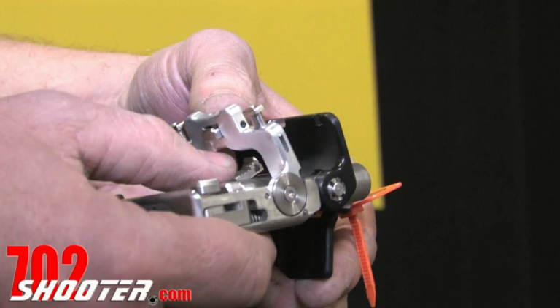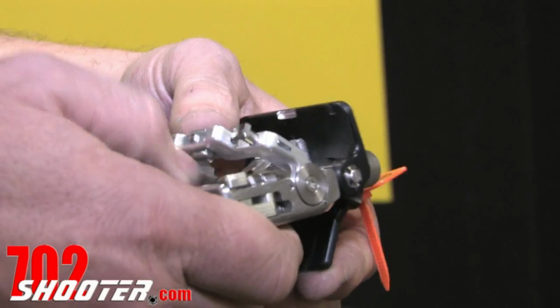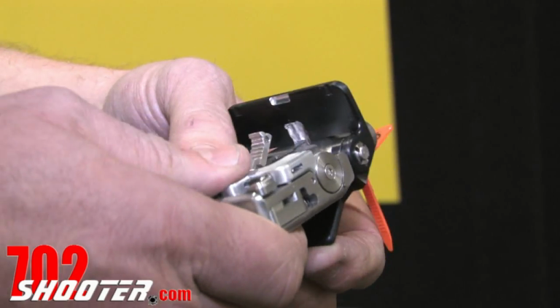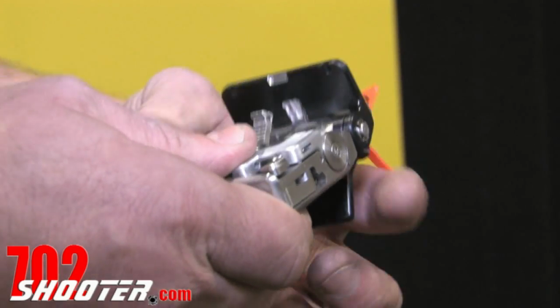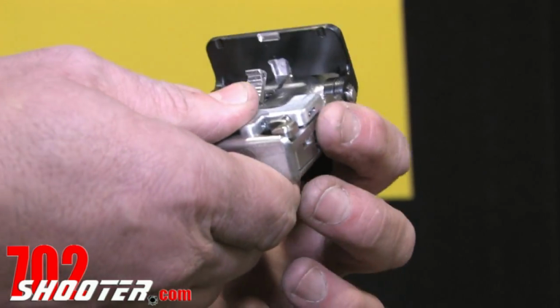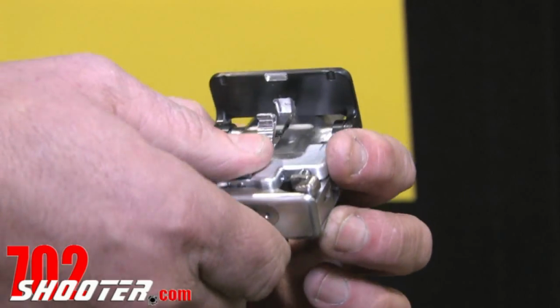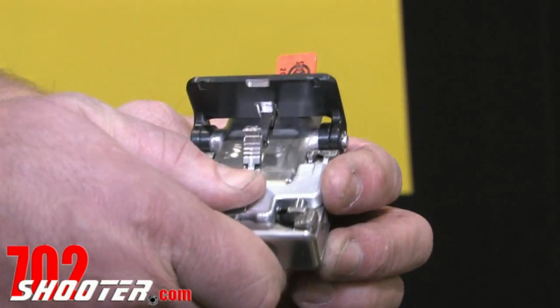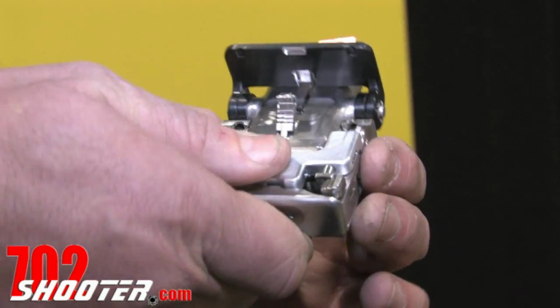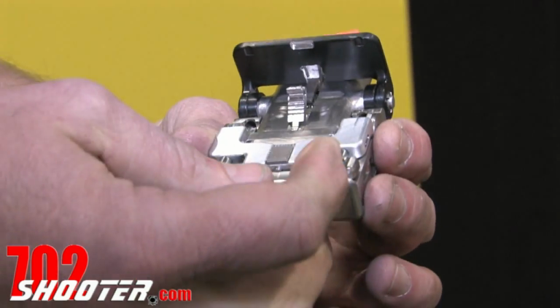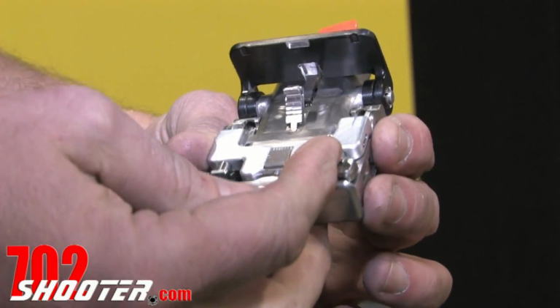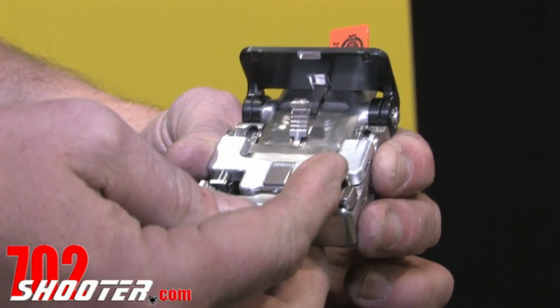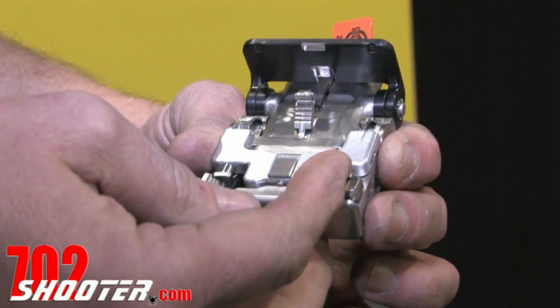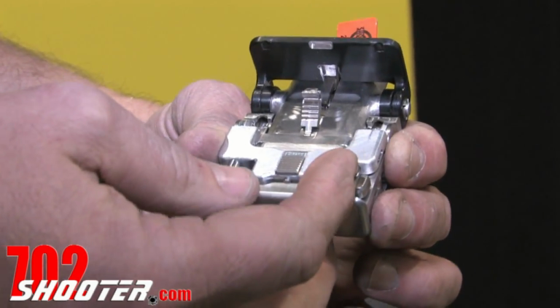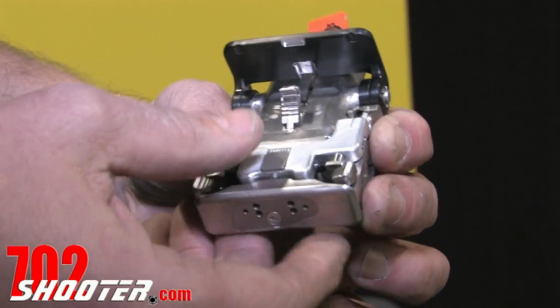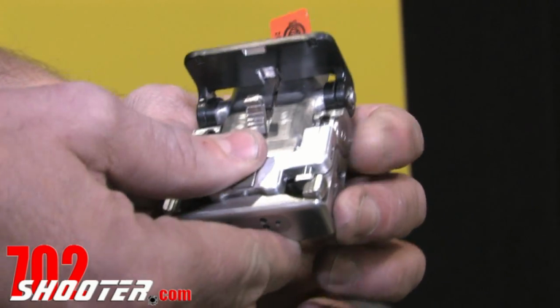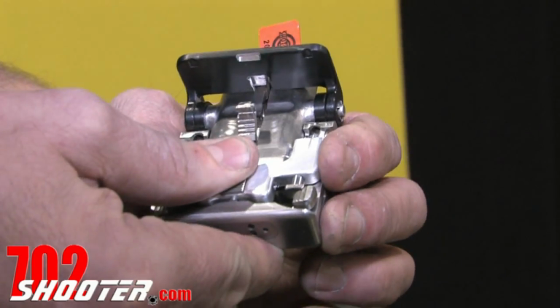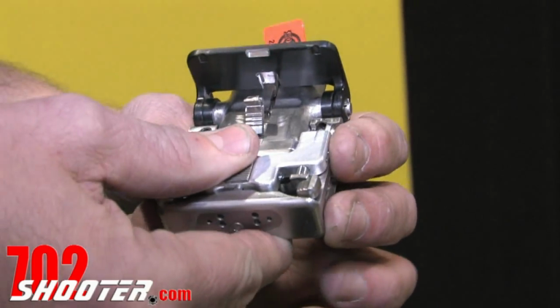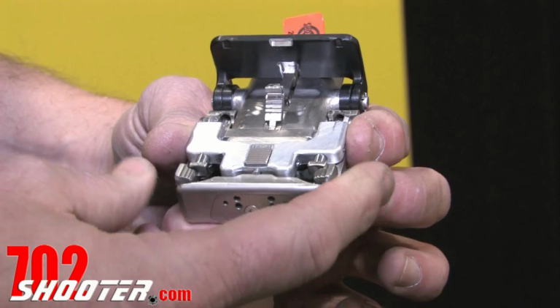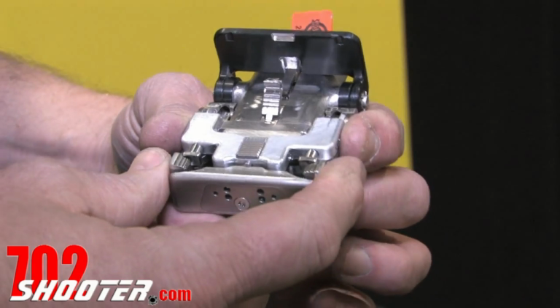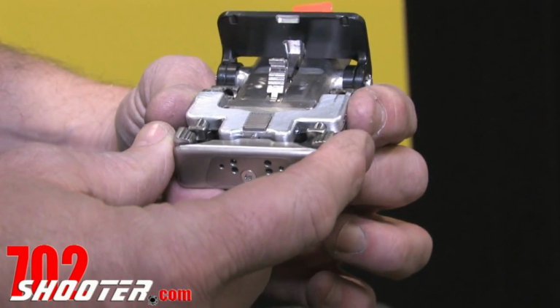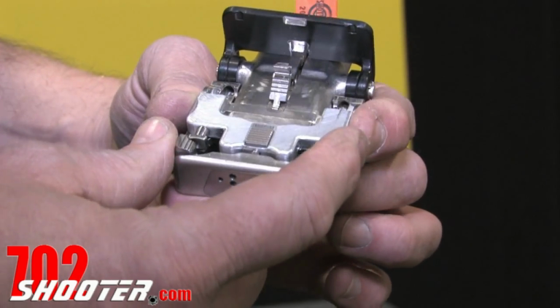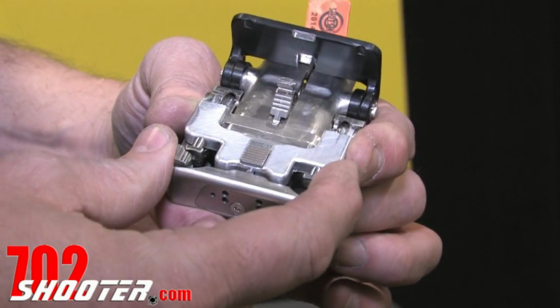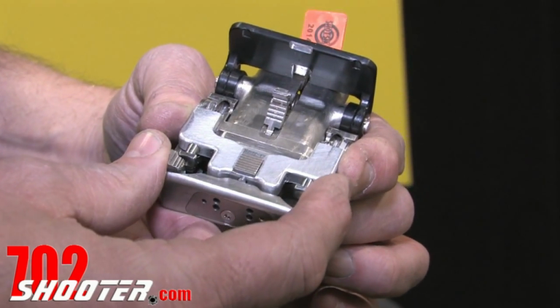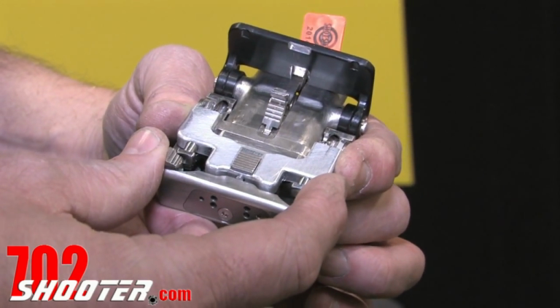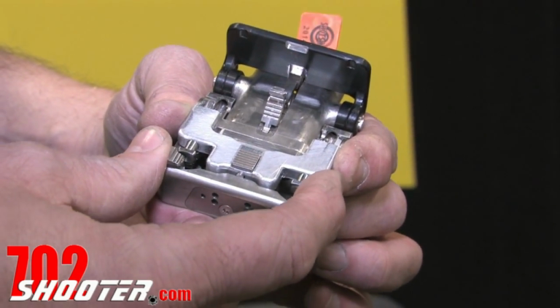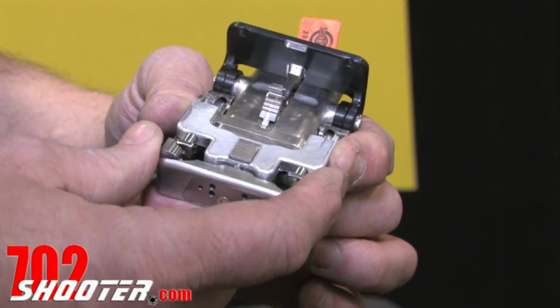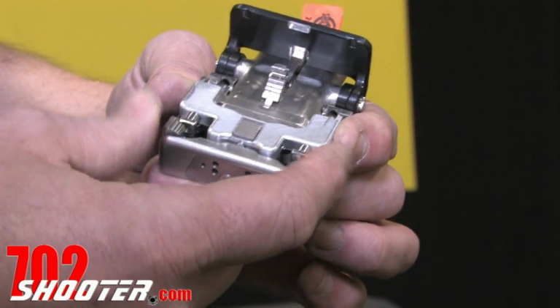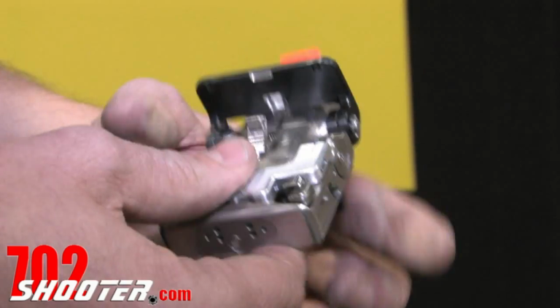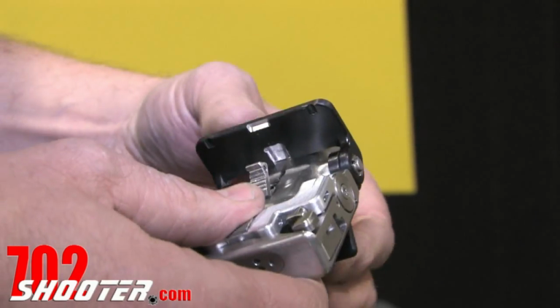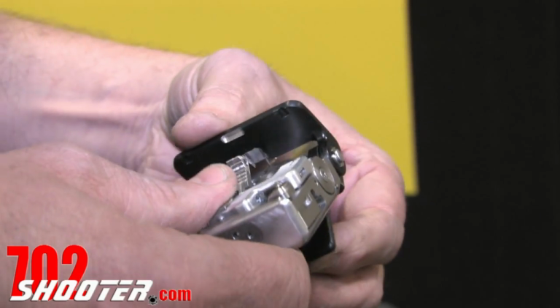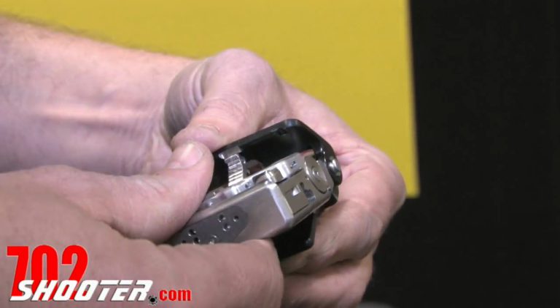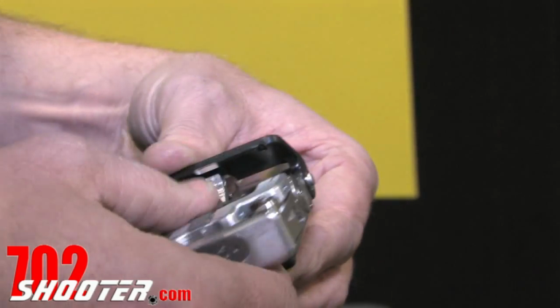When I fold this gun down, the first thing I want to show you is that I'm disengaging my trigger — one of my safety items. The second item is I'm mechanically blocking out the hammers. Very secure in your pocket.